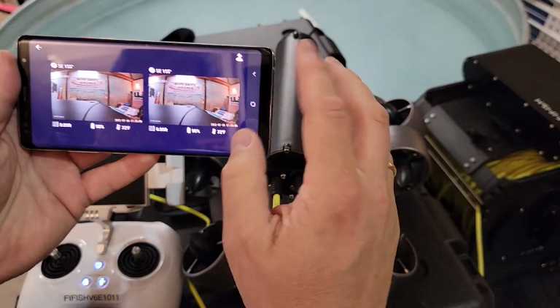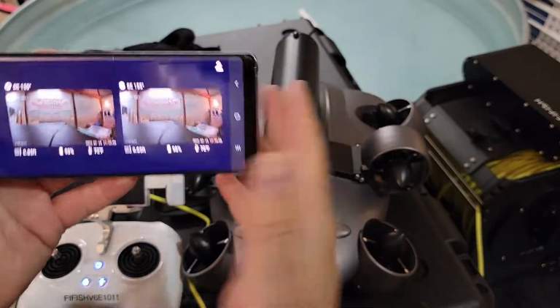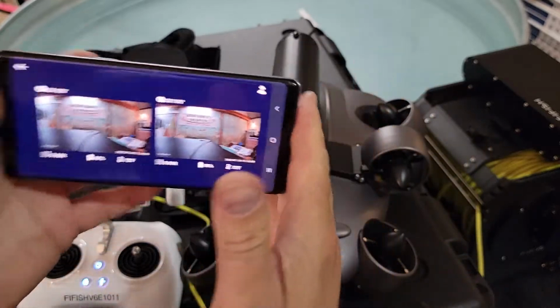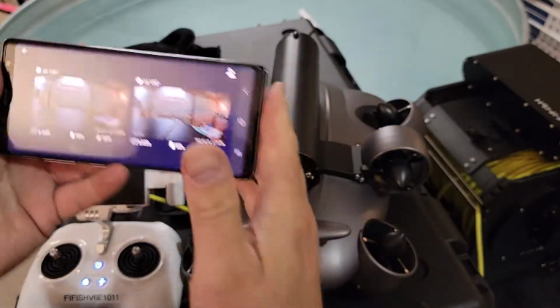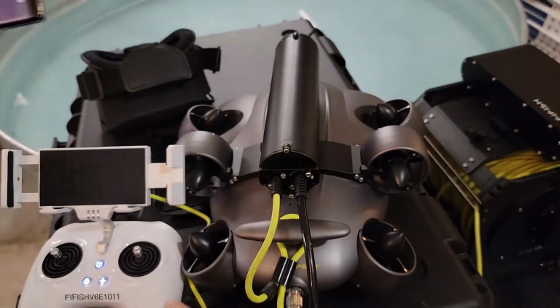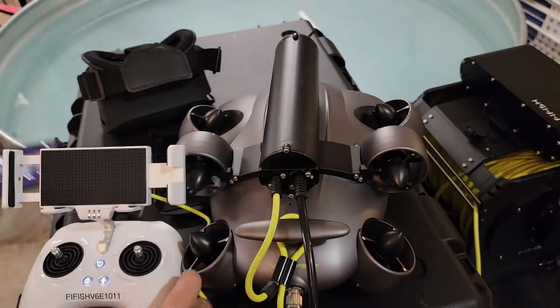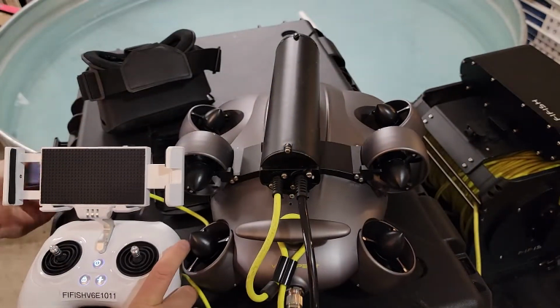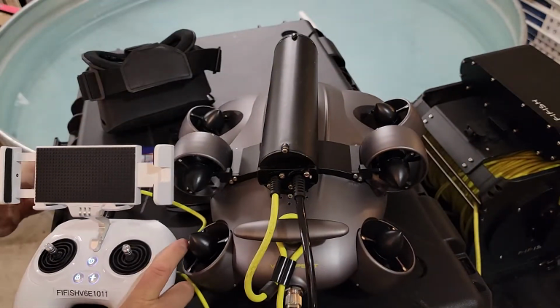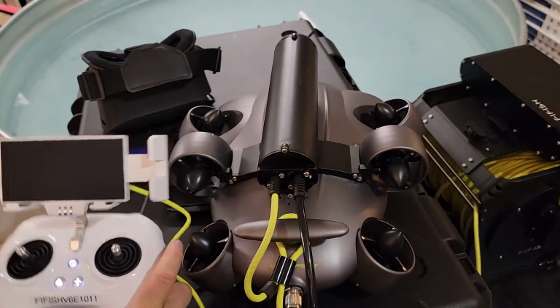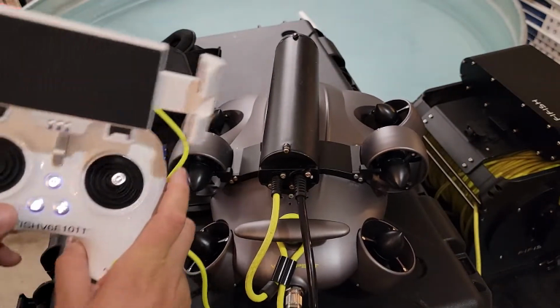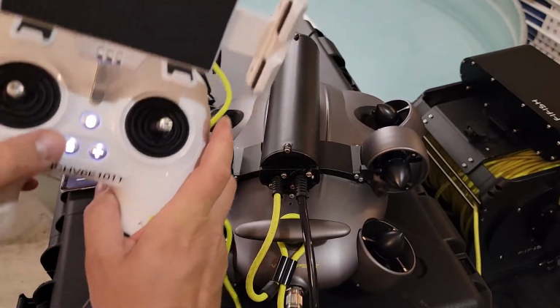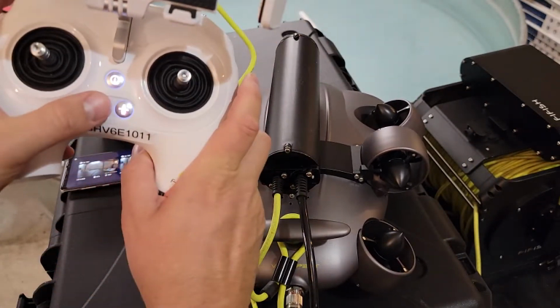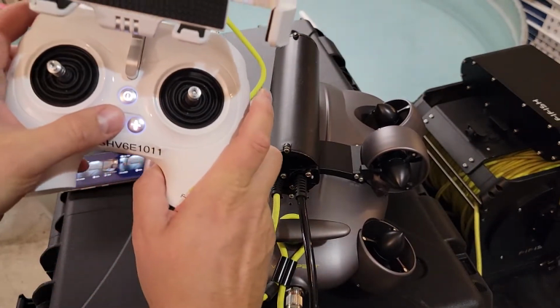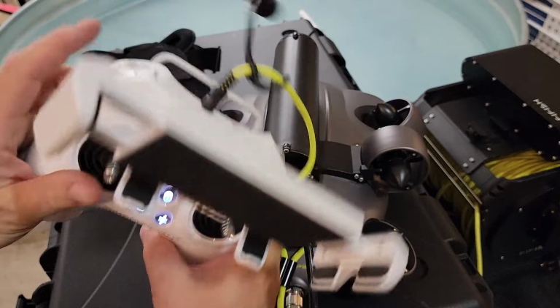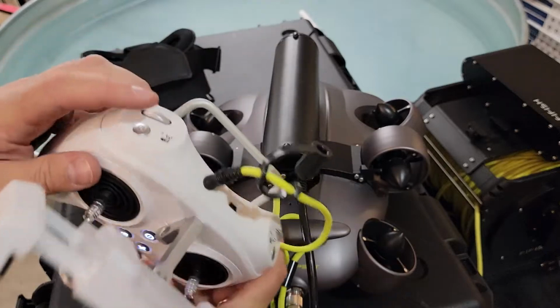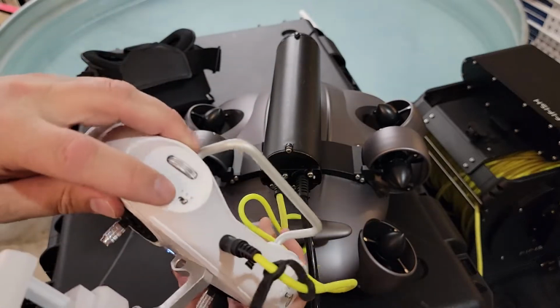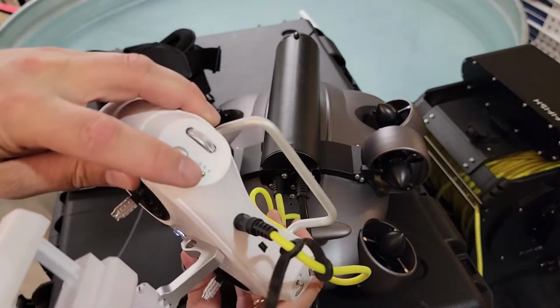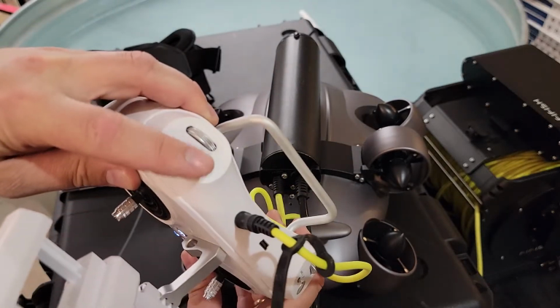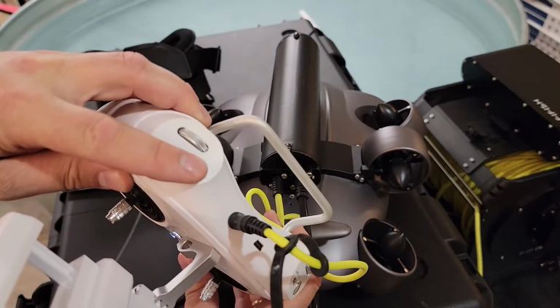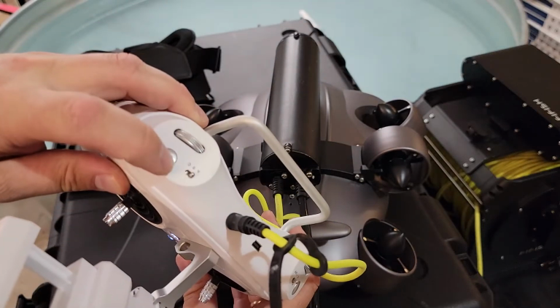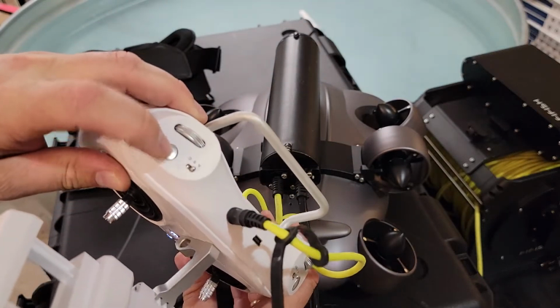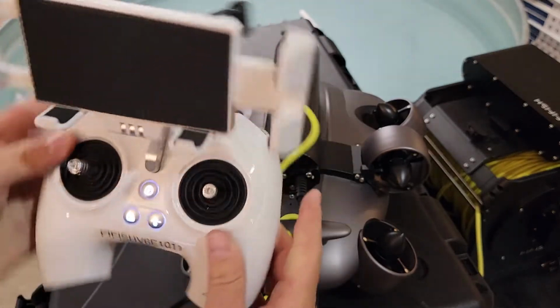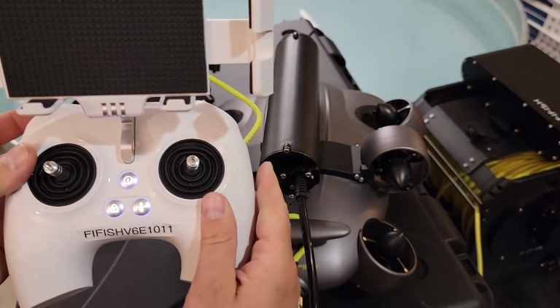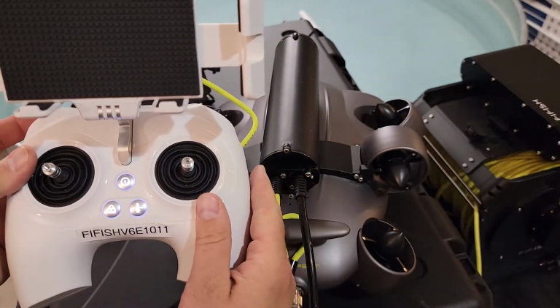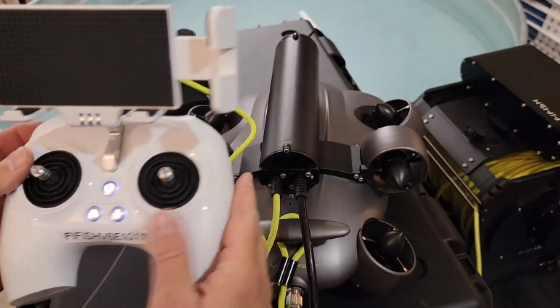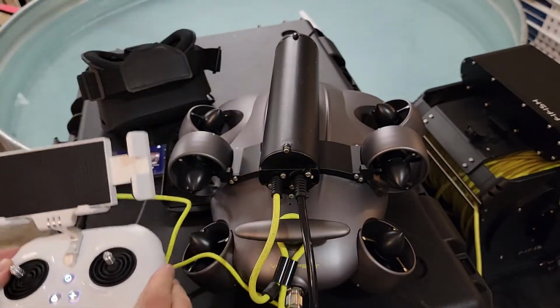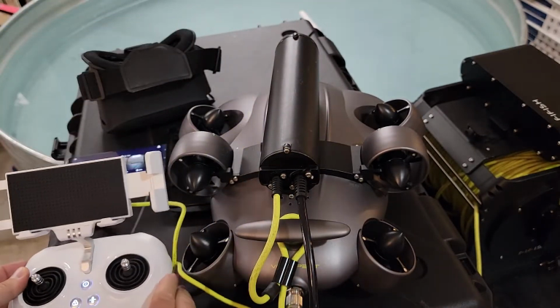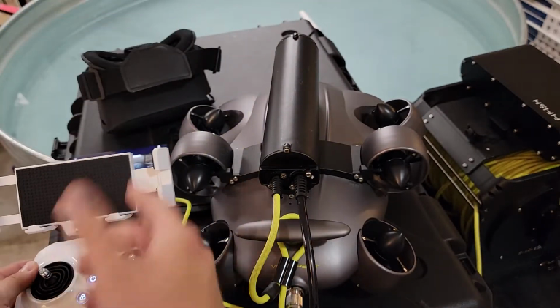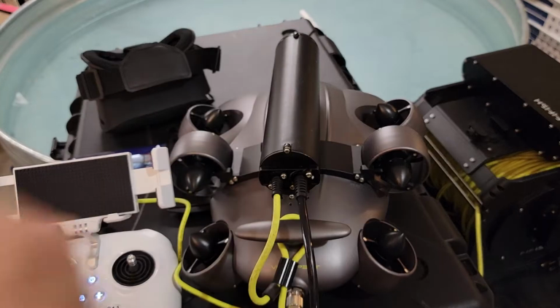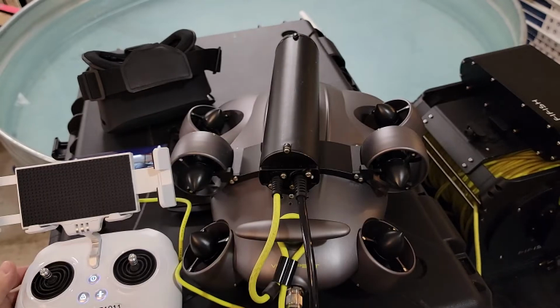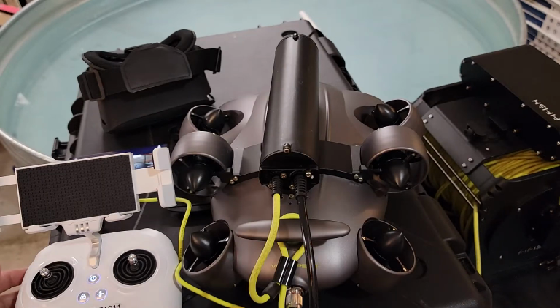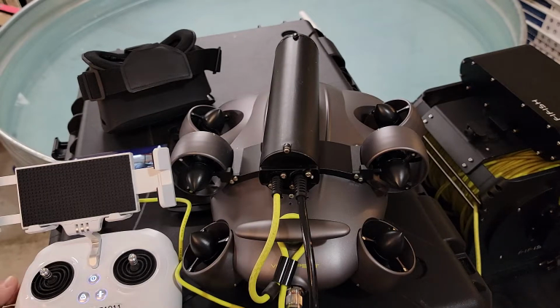Then once you get this set in the water, you unlock it. Press the unlock button and then you're going to switch this switch right here to C. Then you're going to have head rotation capabilities underwater.